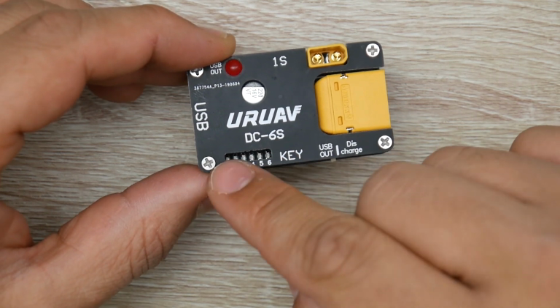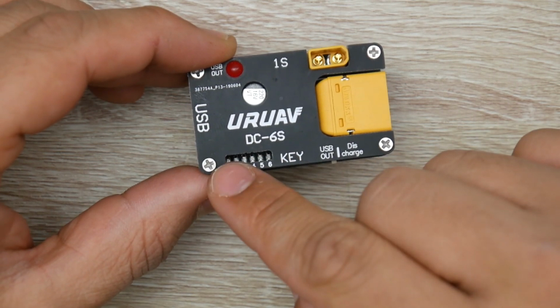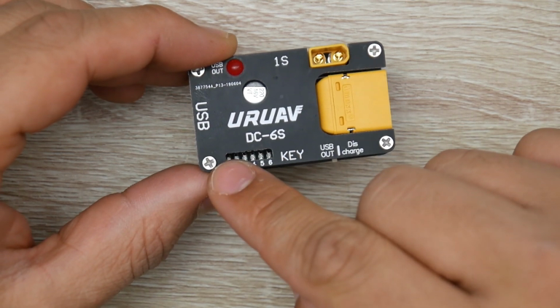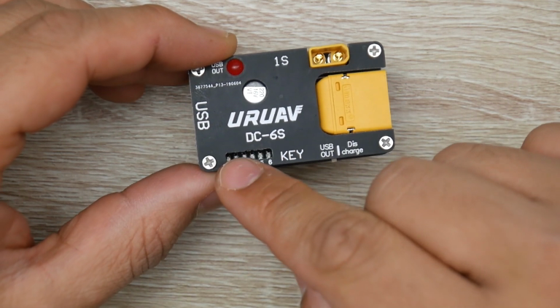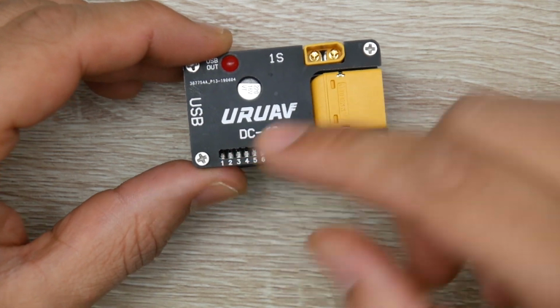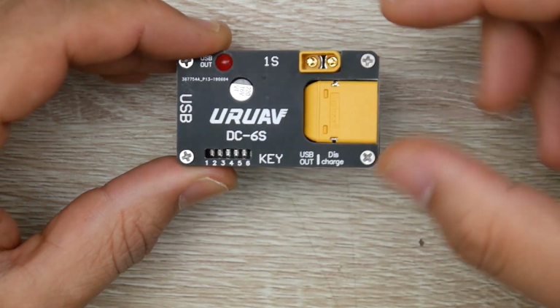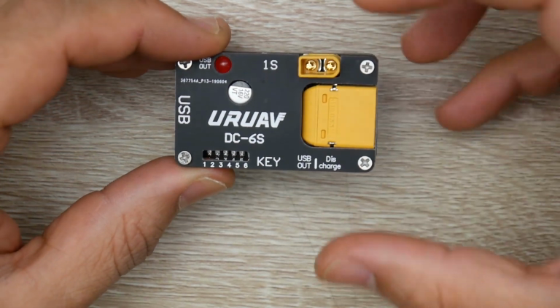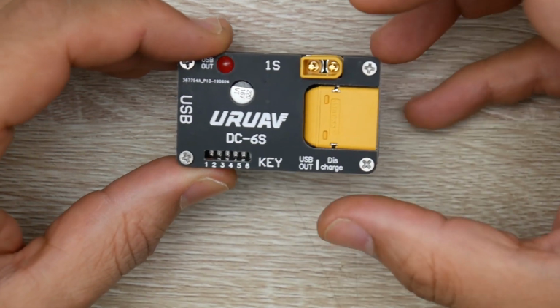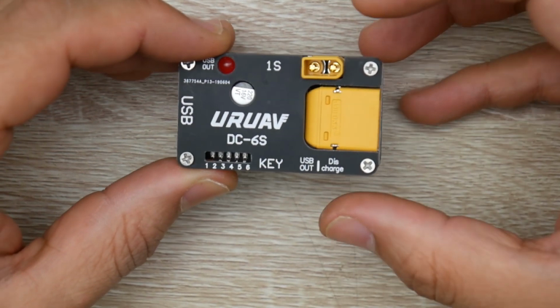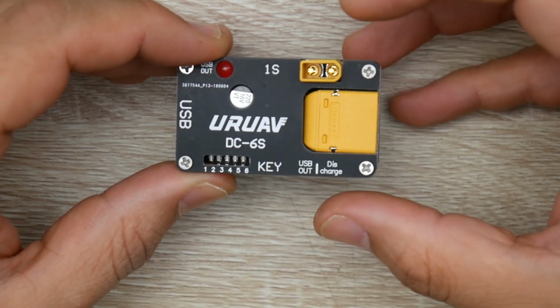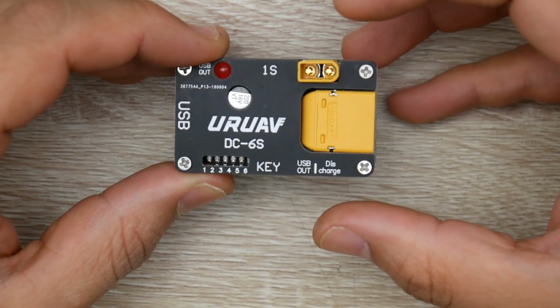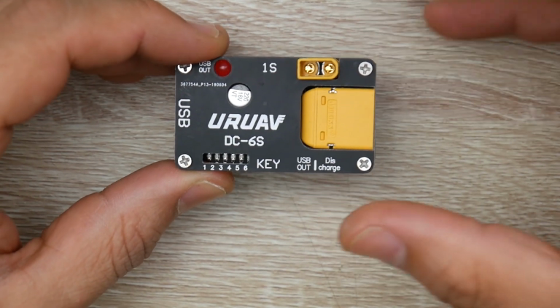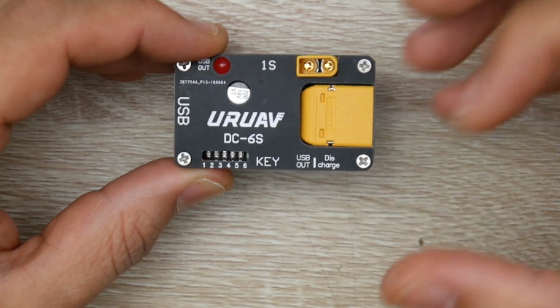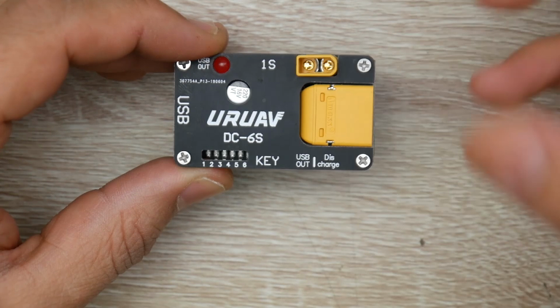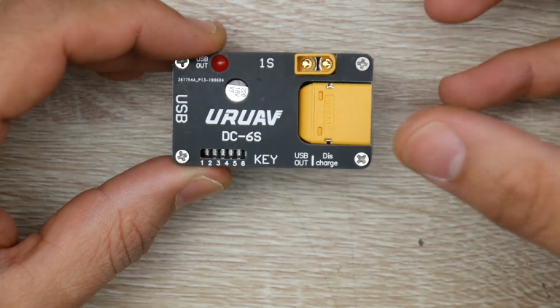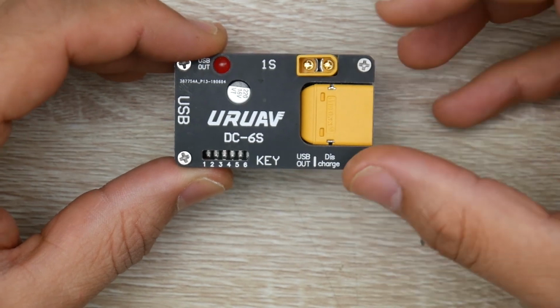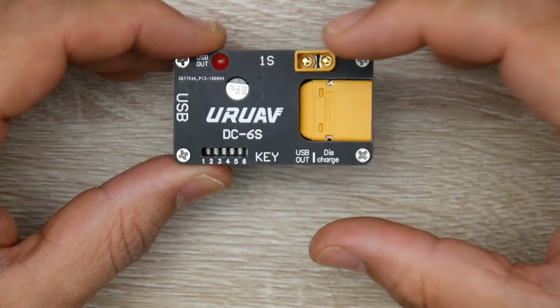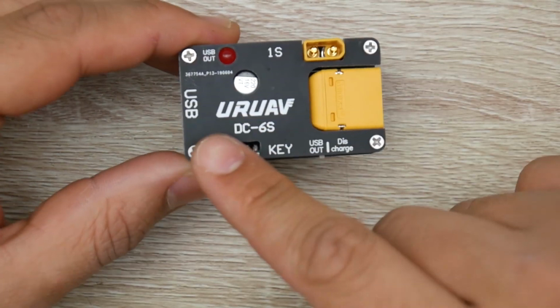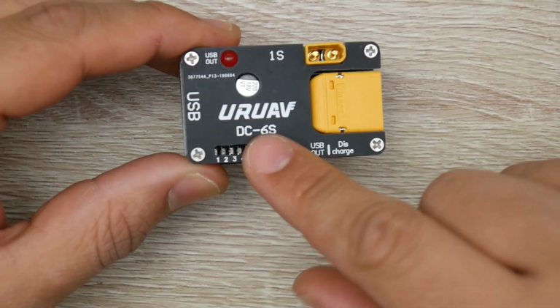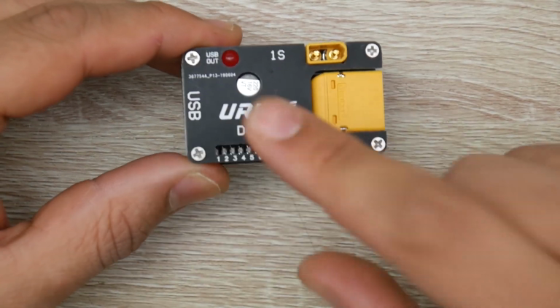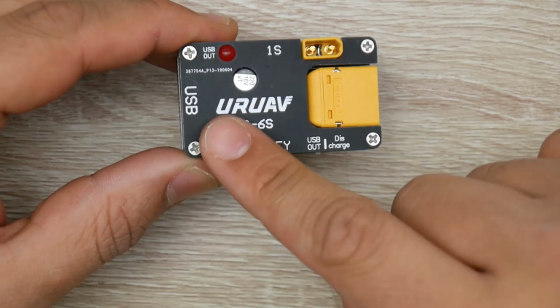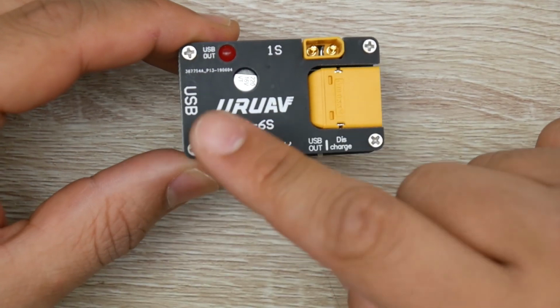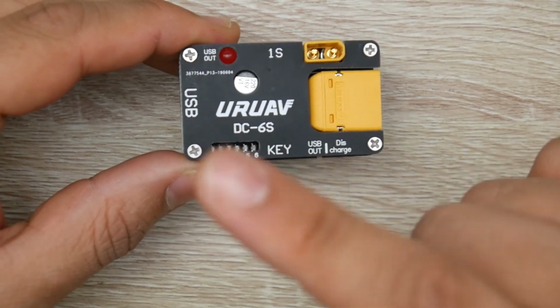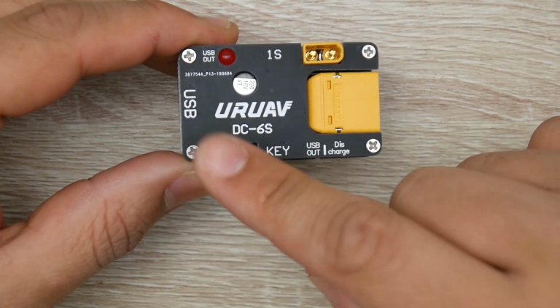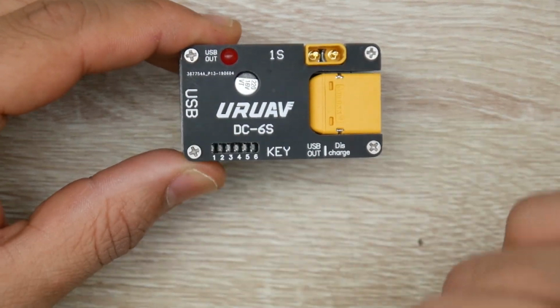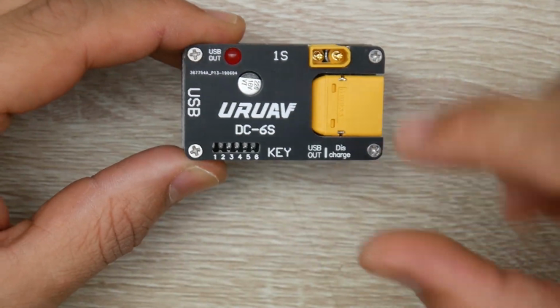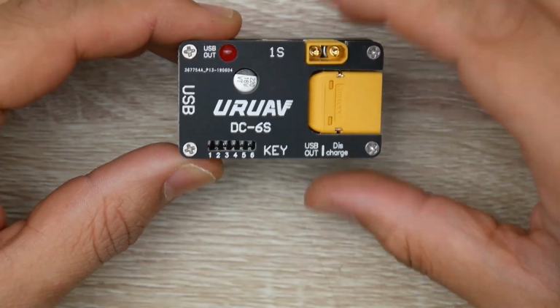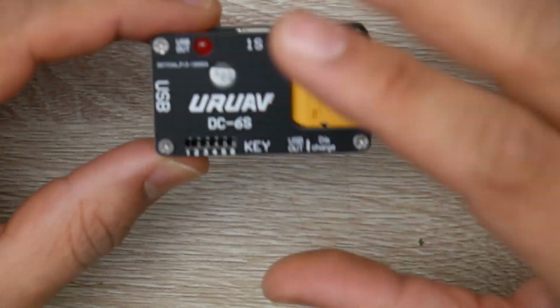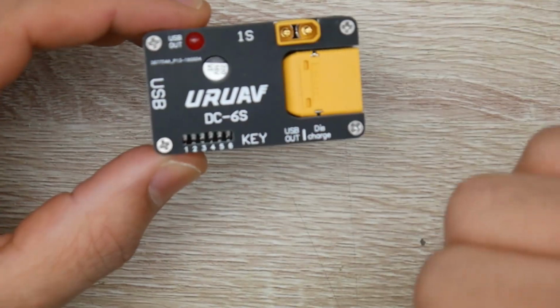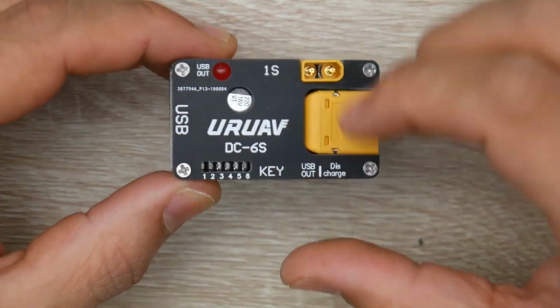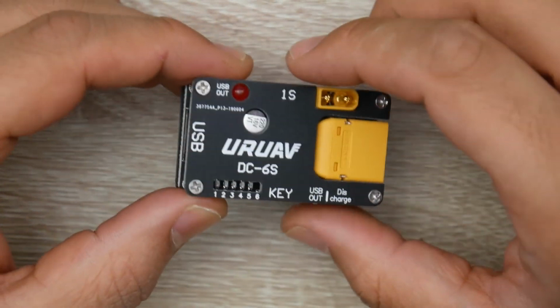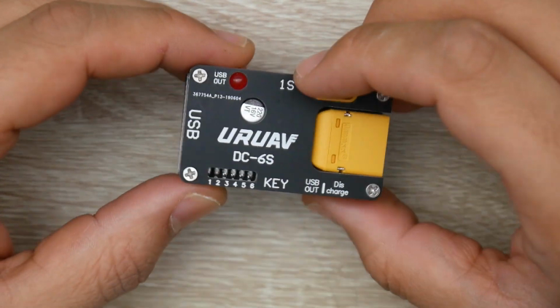And here you have to set the S value. So 1S, you put it on 1S because there is no balance connector to actually calculate this. So you have to choose this, and I'll cover why in a little bit here.